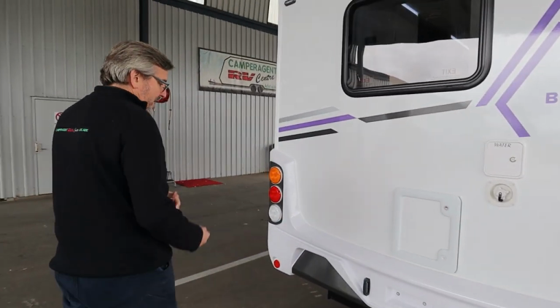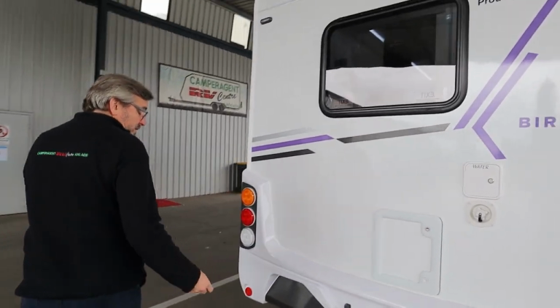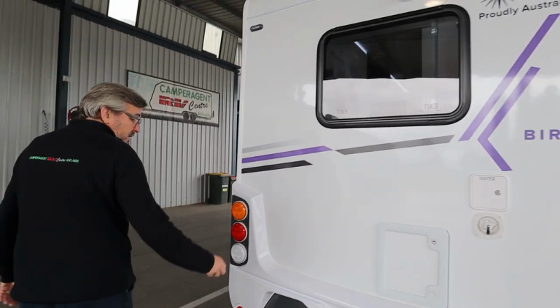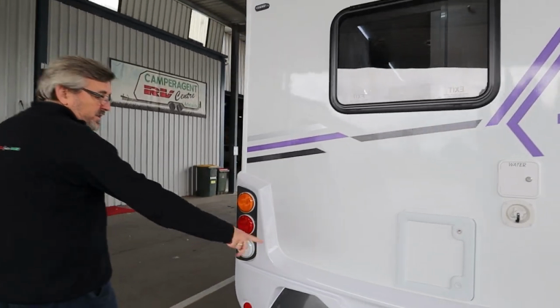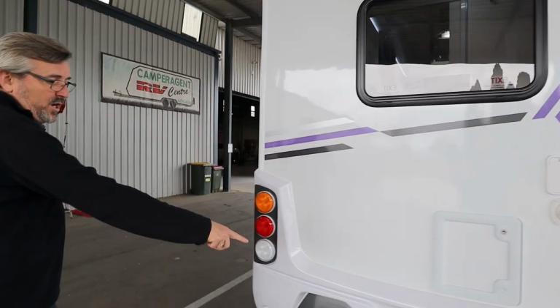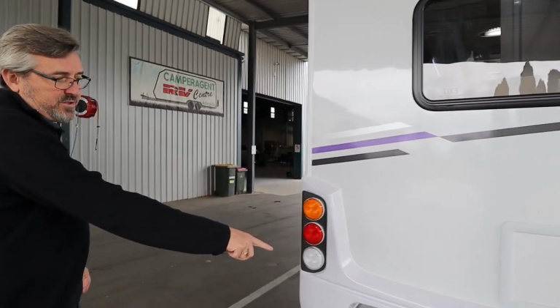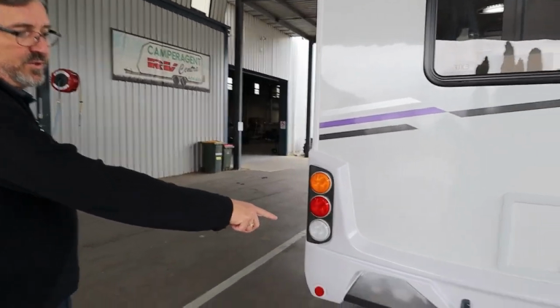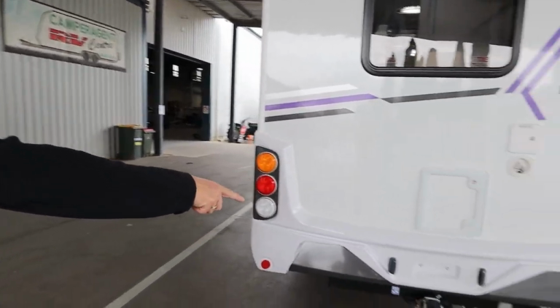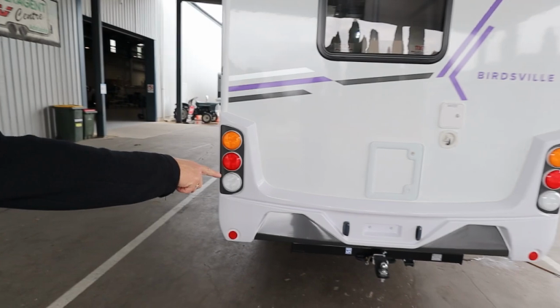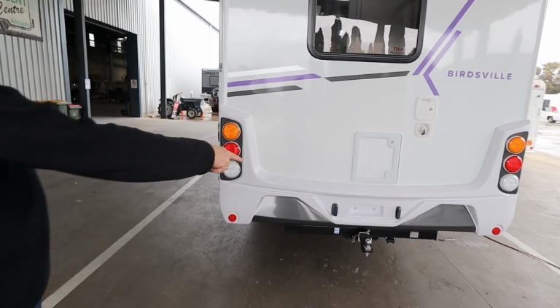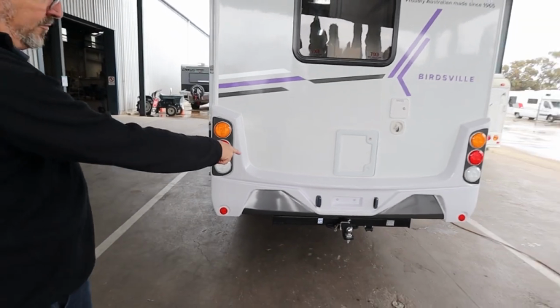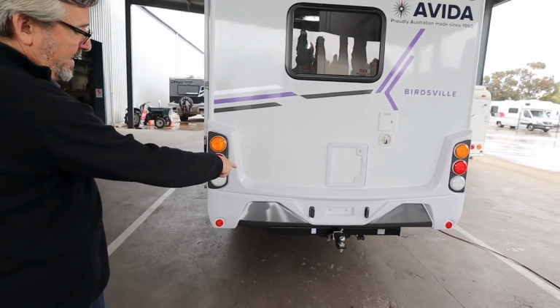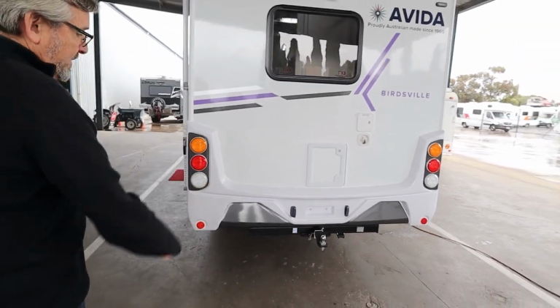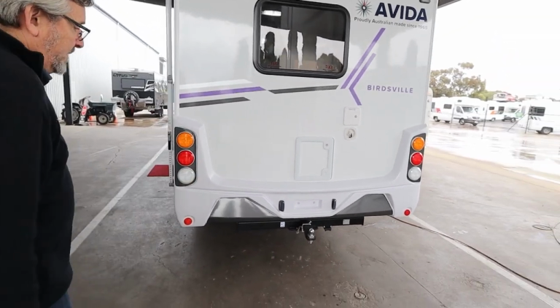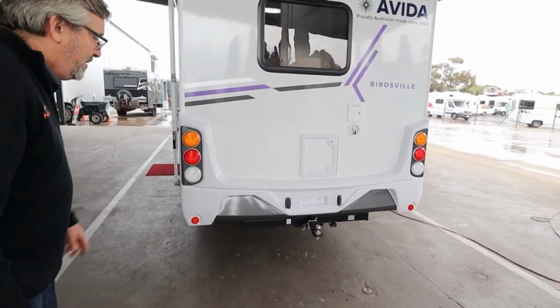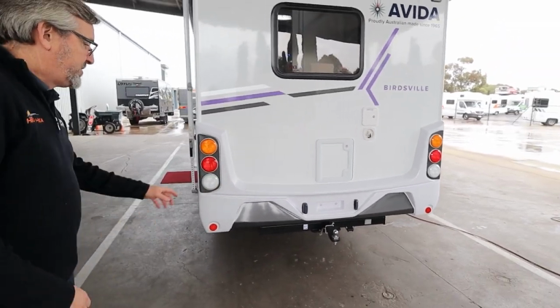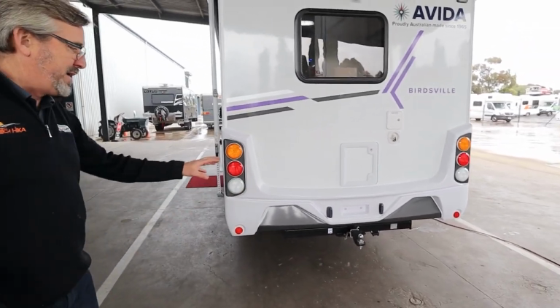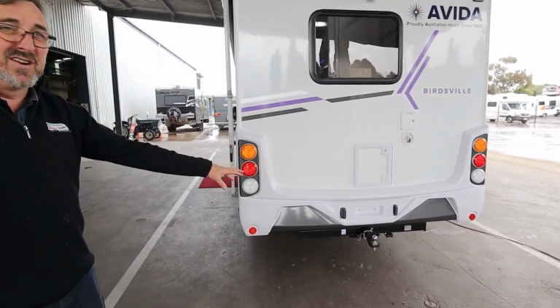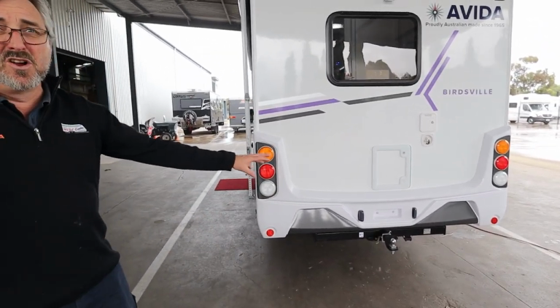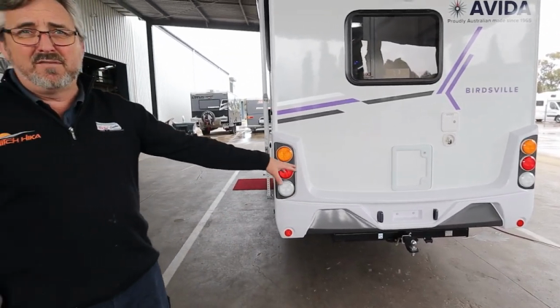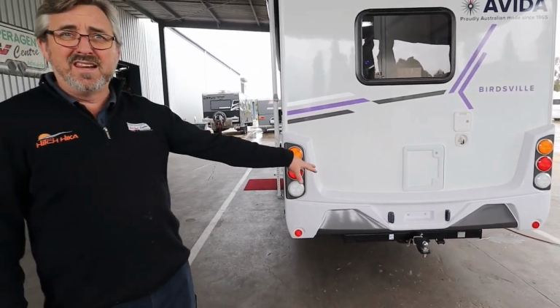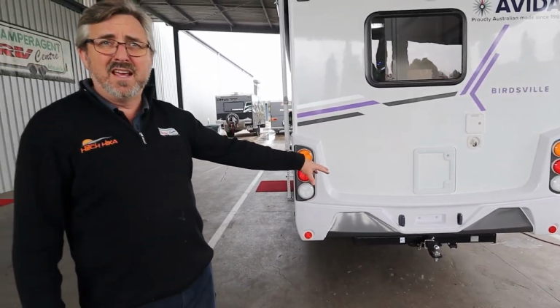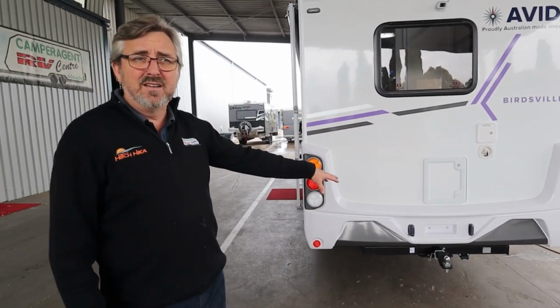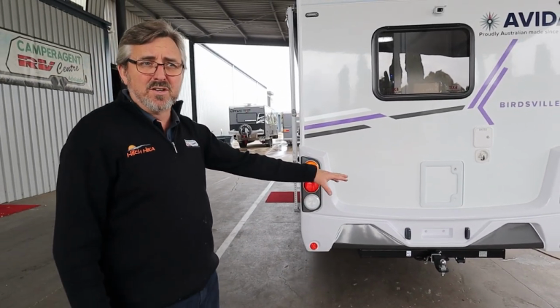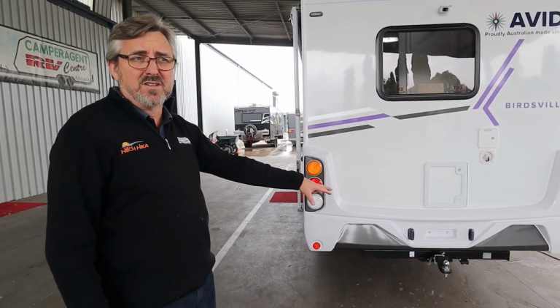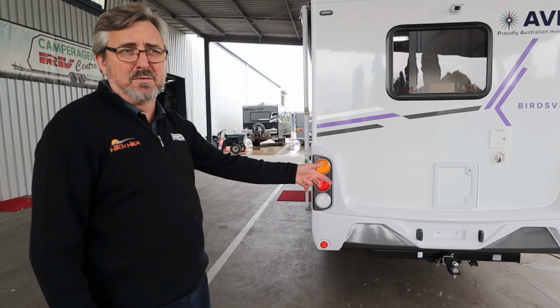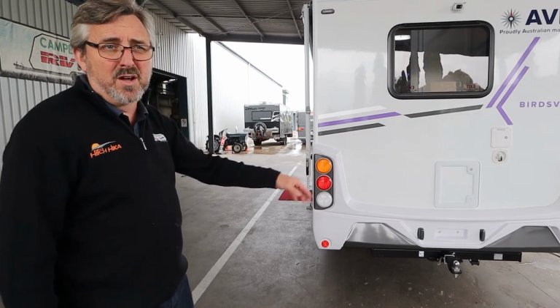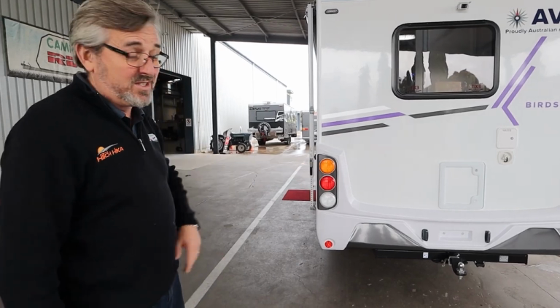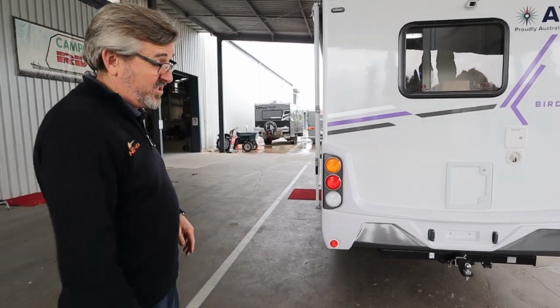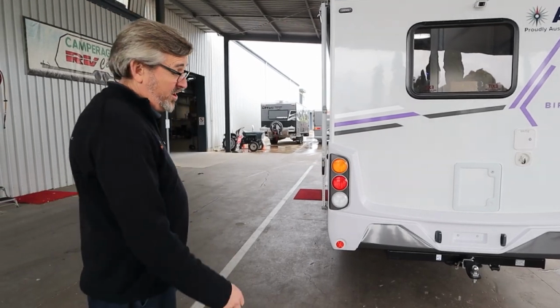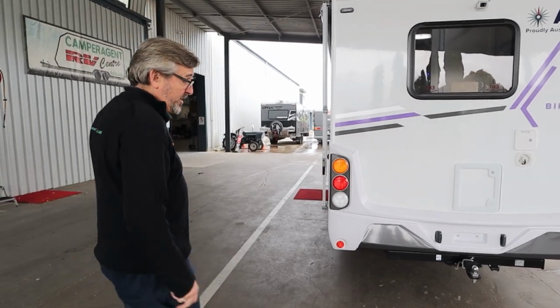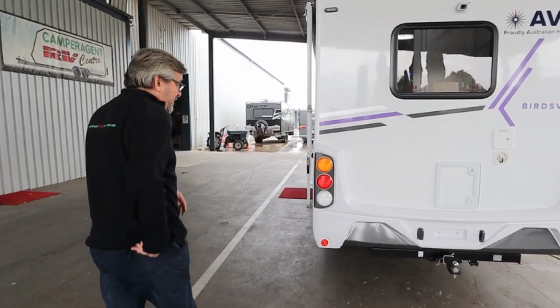Your tow ball stuff is already under there with your seven-pin flat. It's not a bad idea to not have that in there if you're not using it — somebody might think it's nice and shiny and want to keep it.